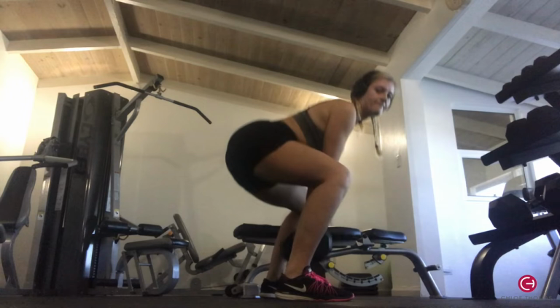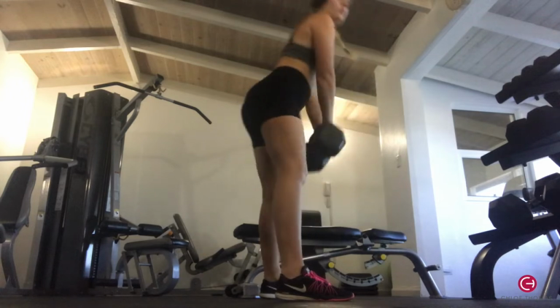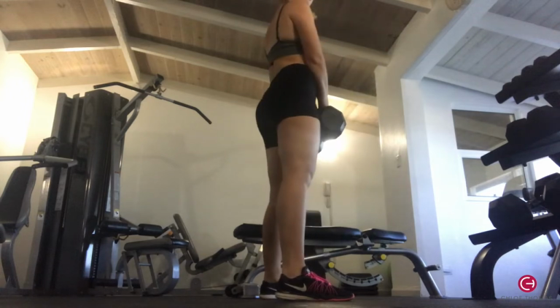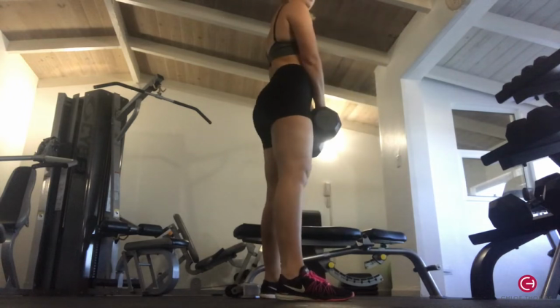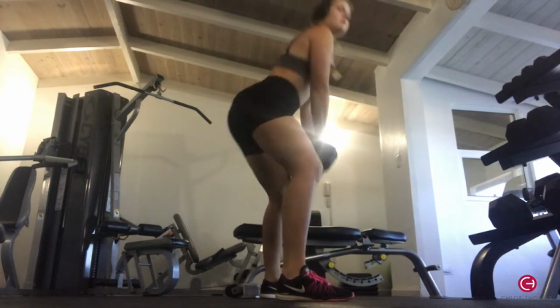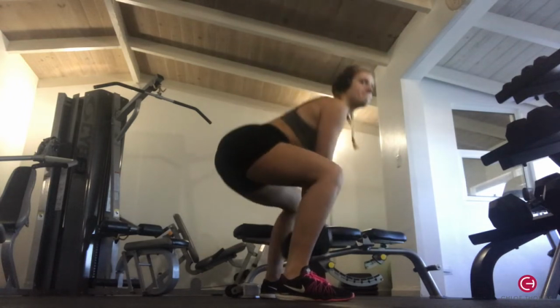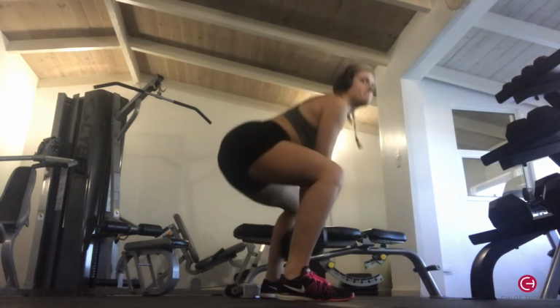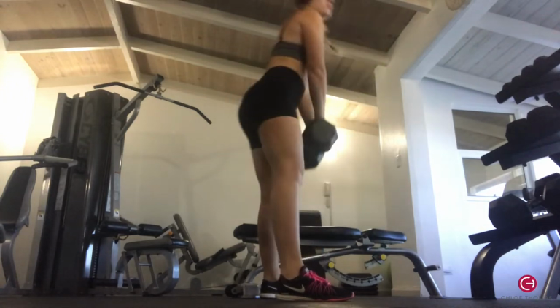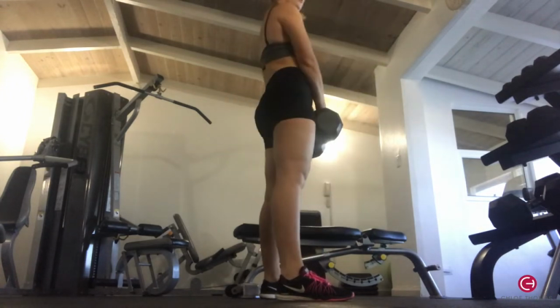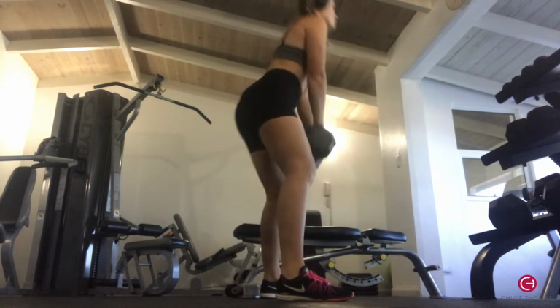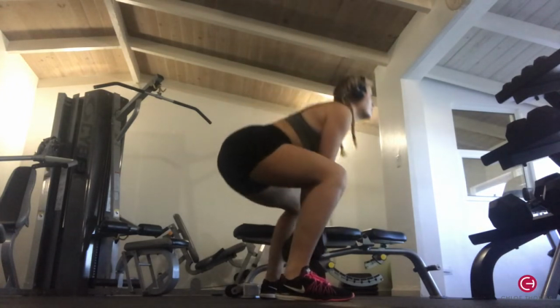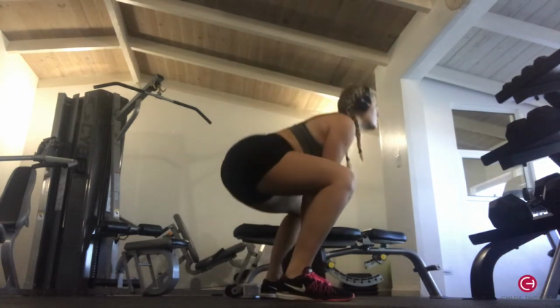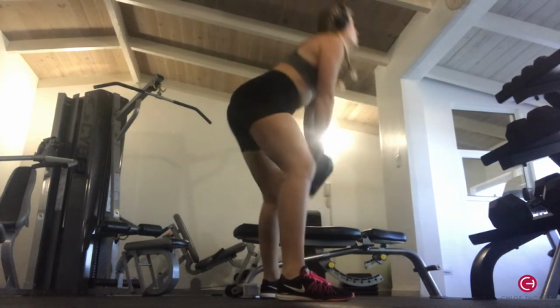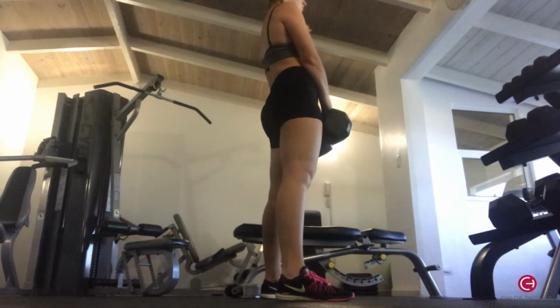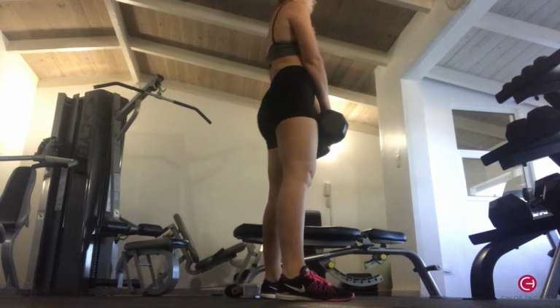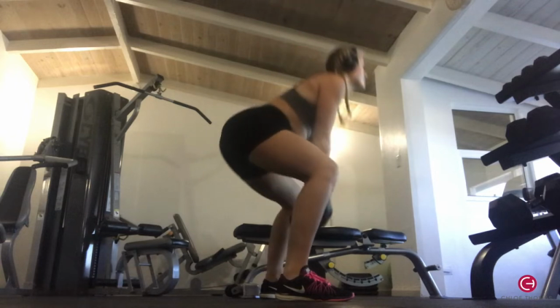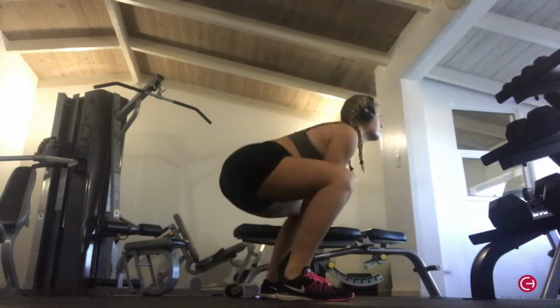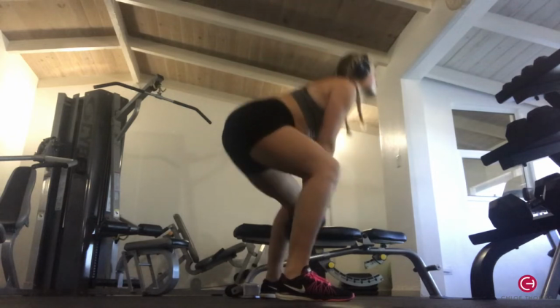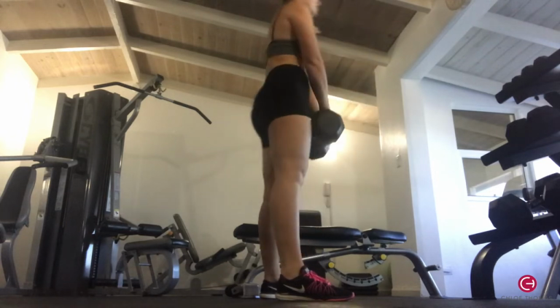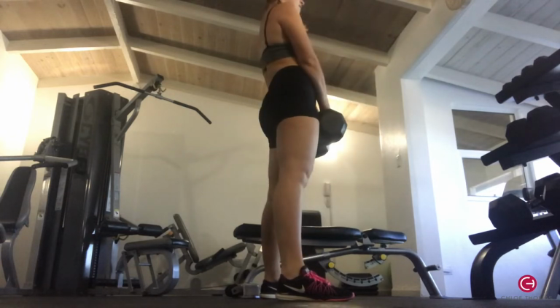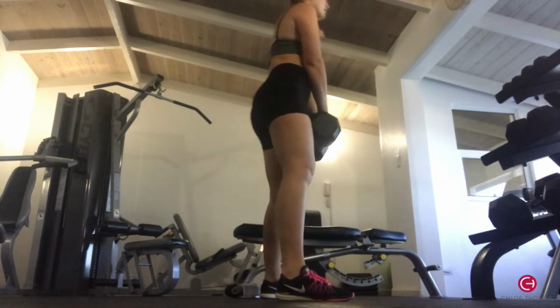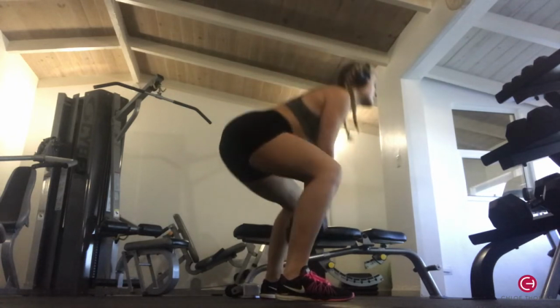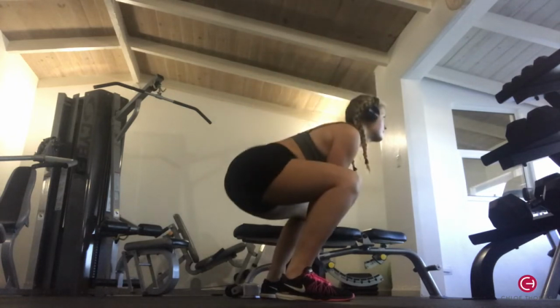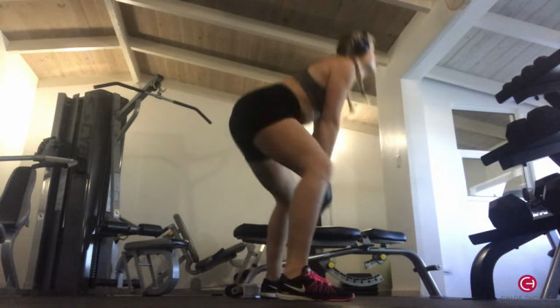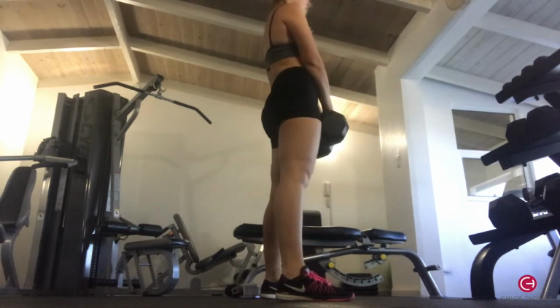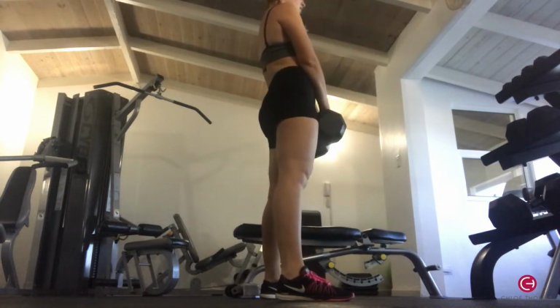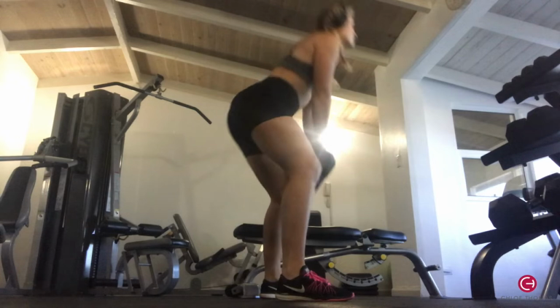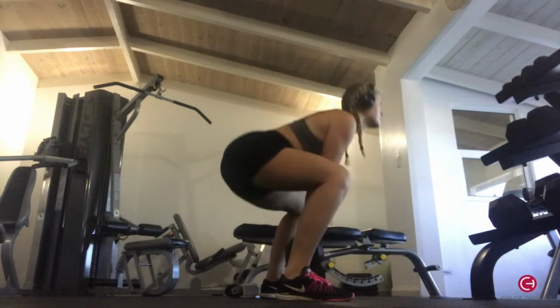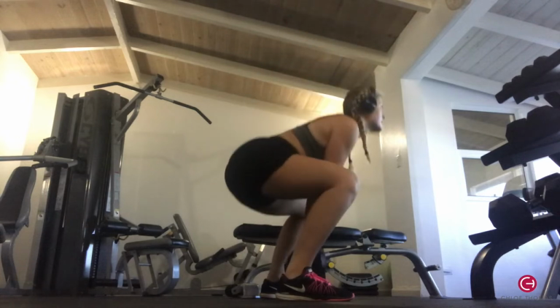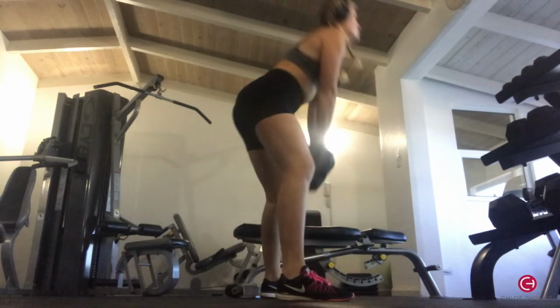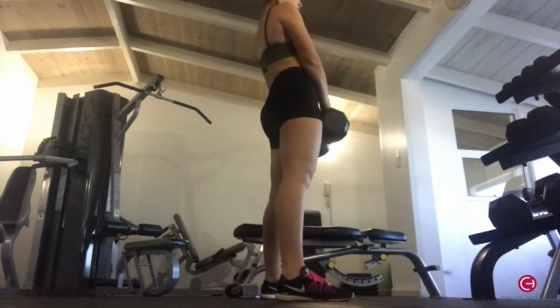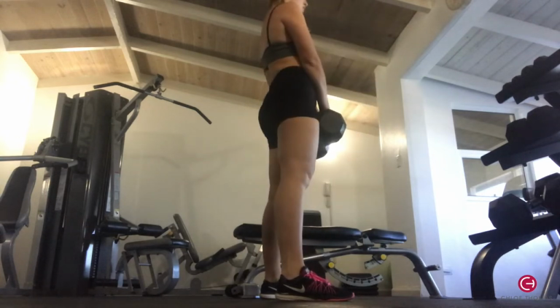Once warmed up, my first exercise was a squat deadlift with a heavy dumbbell. You go down as low as you can, keeping your back nice and straight and your core tight, then come straight back up. I did 10 to 12 reps and three sets of that.